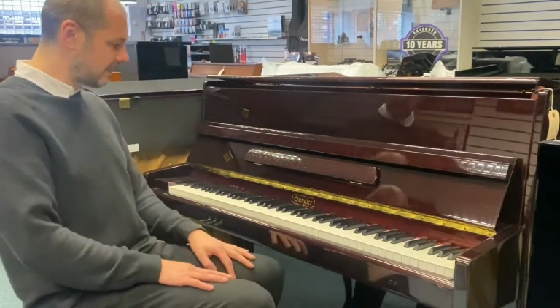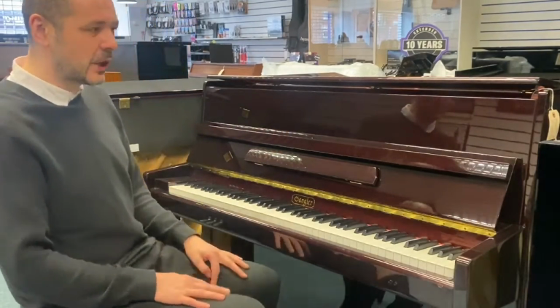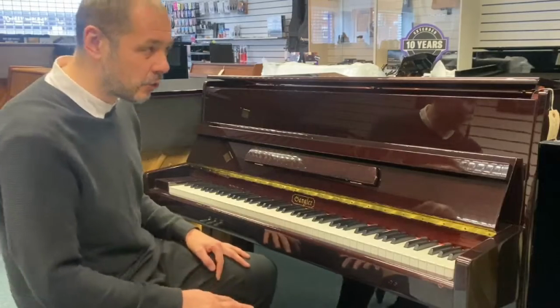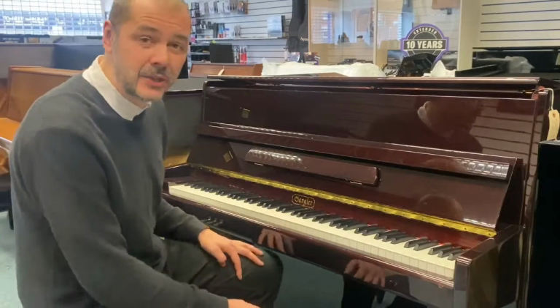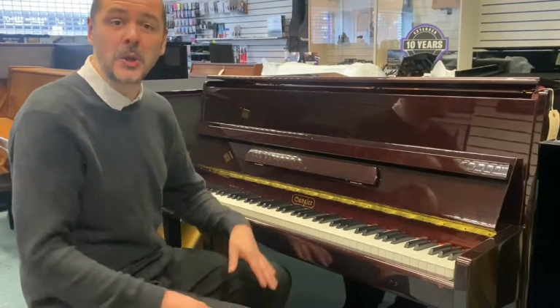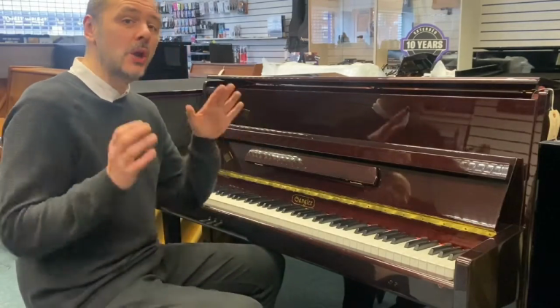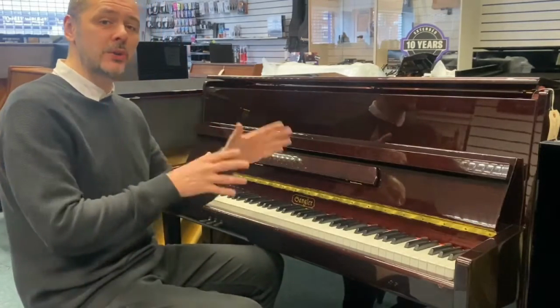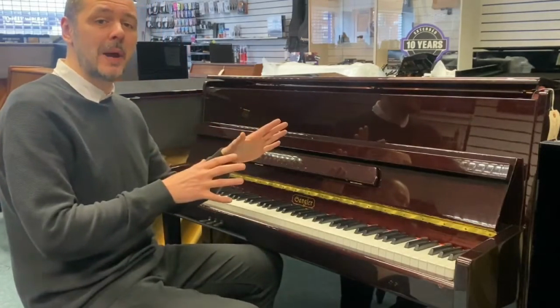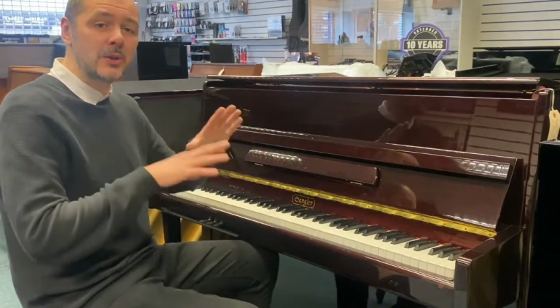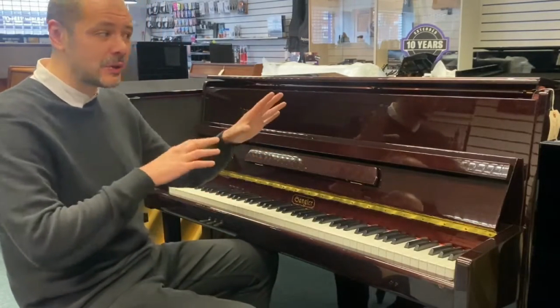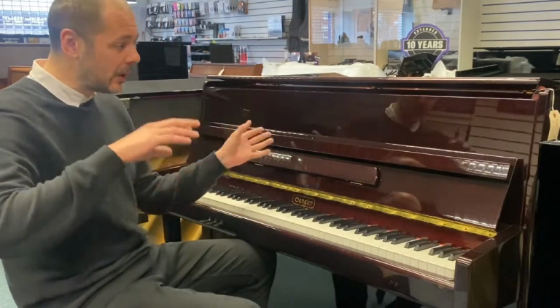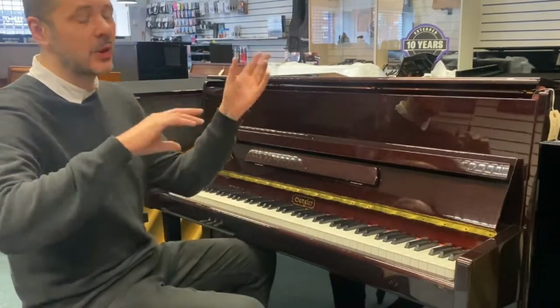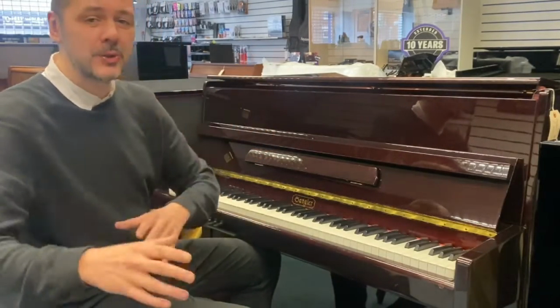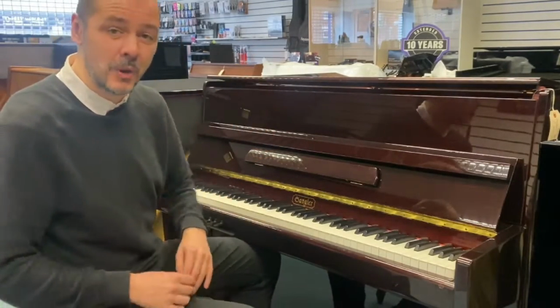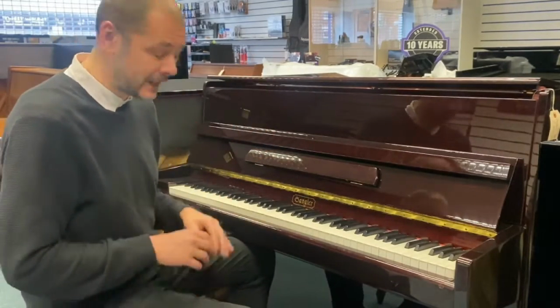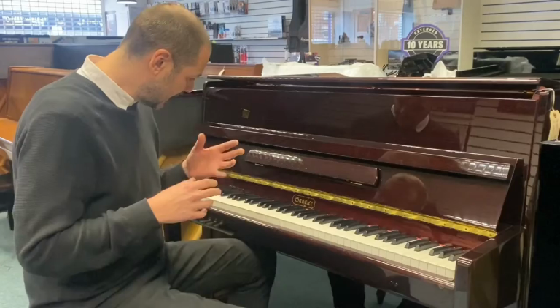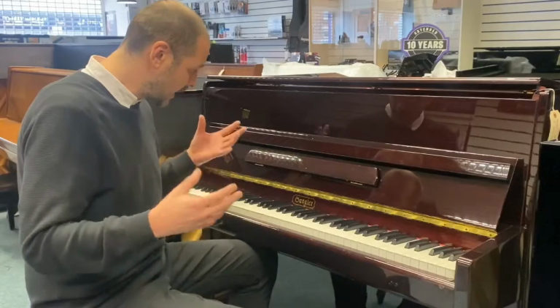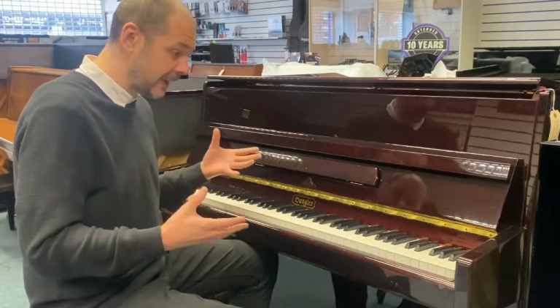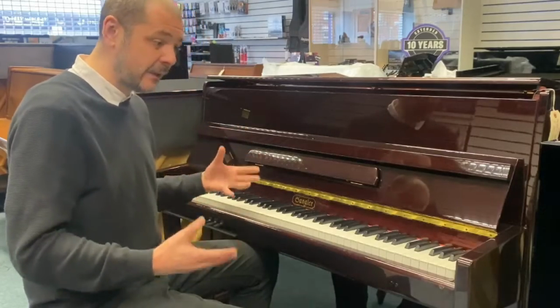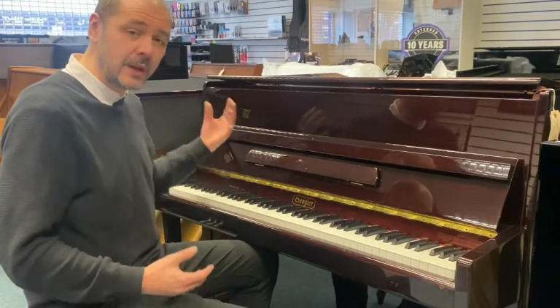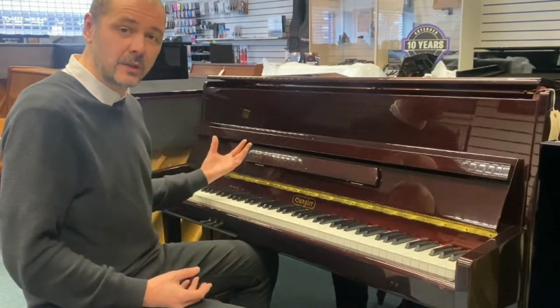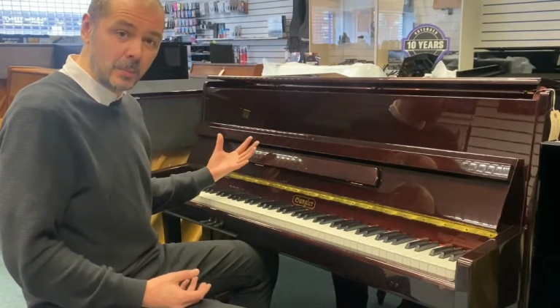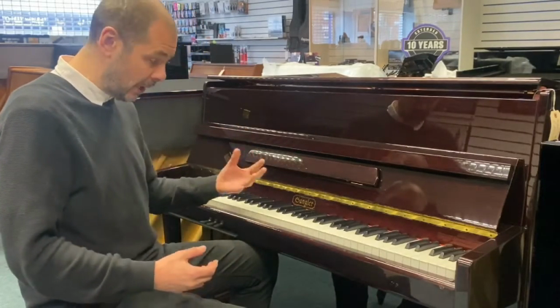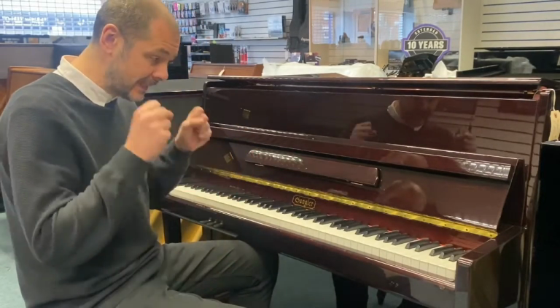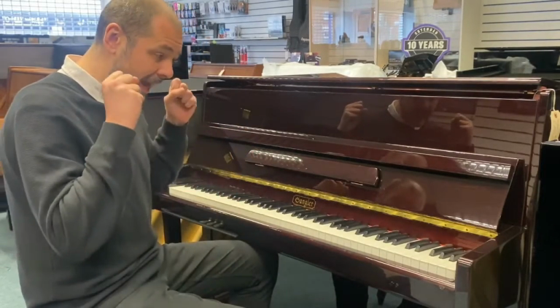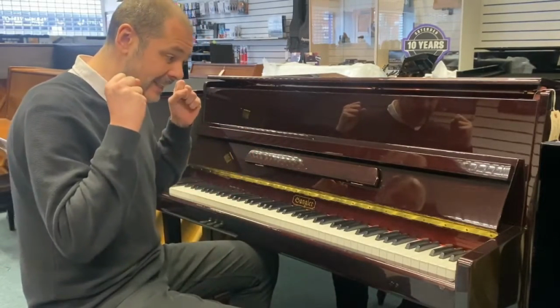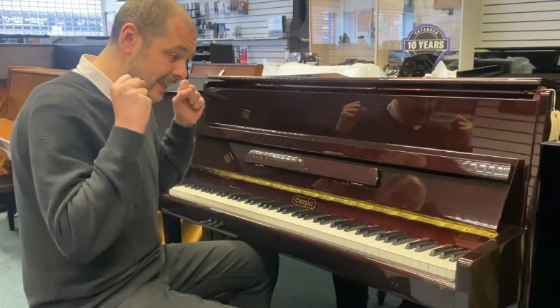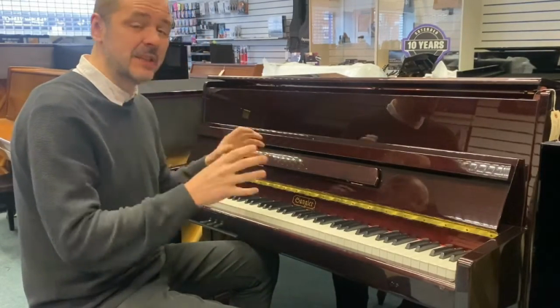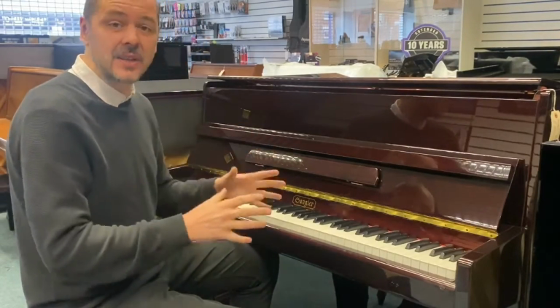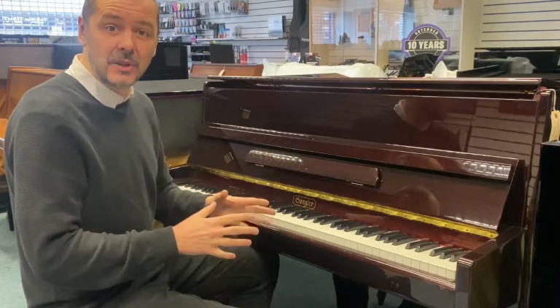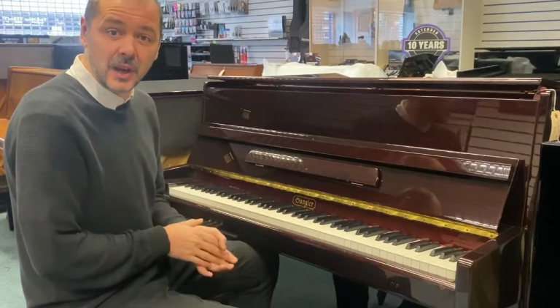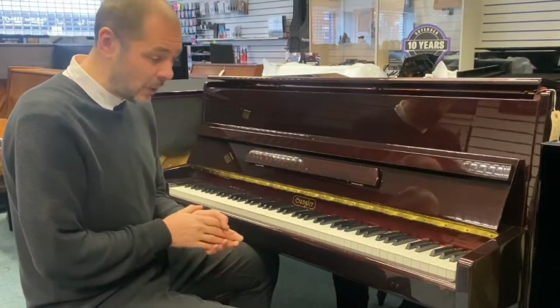It's got a great tone, not too mellow, not dull, and also not too bright. It's nice and full and rich, there's a good bottom end and there's a nice clarity there as well.